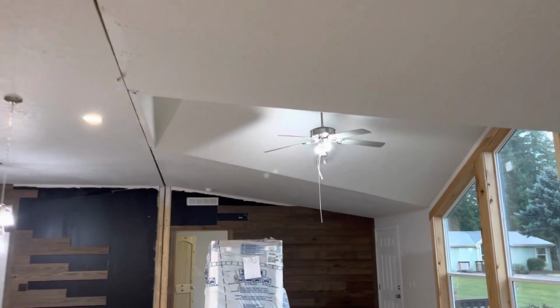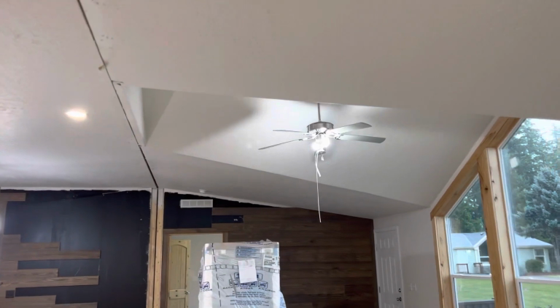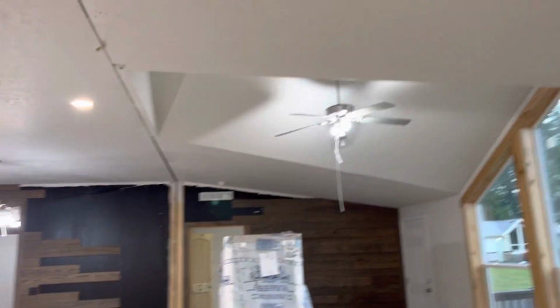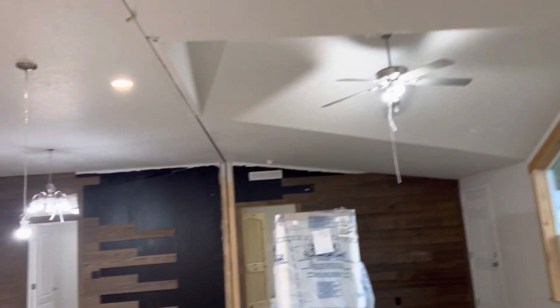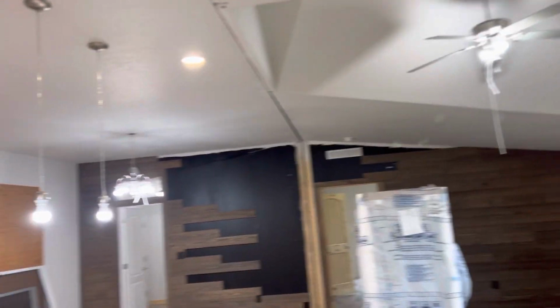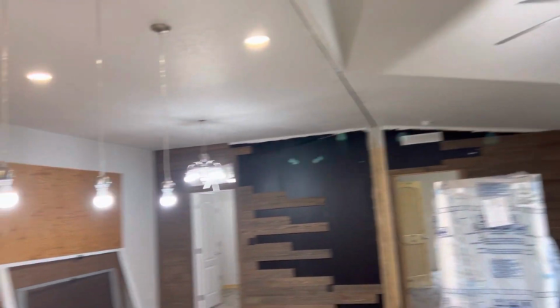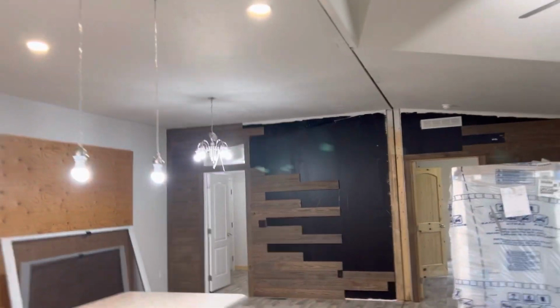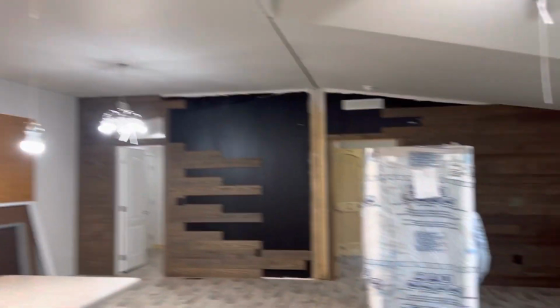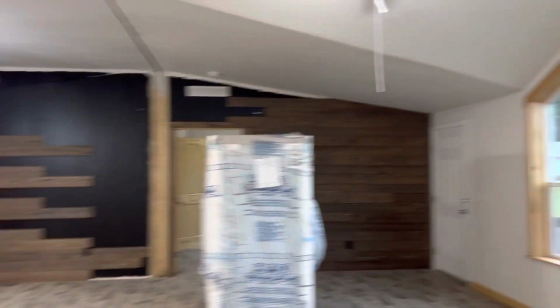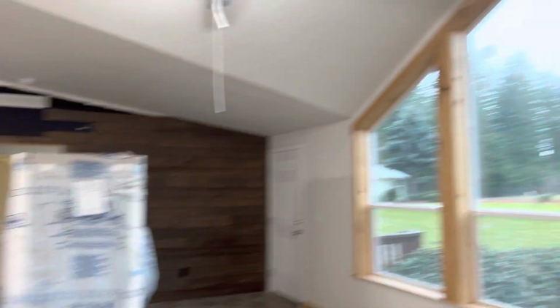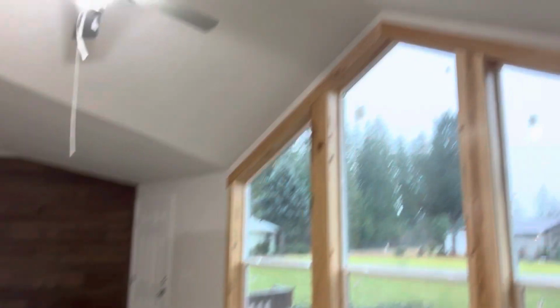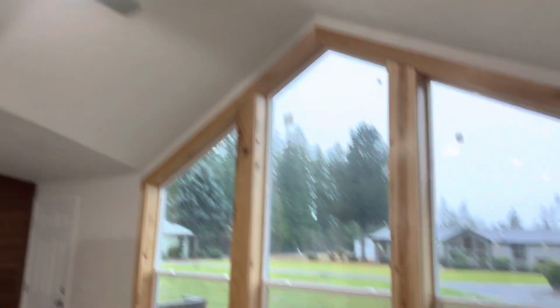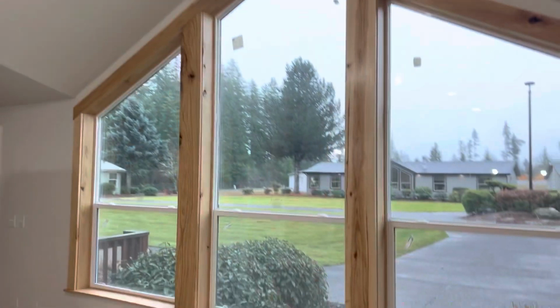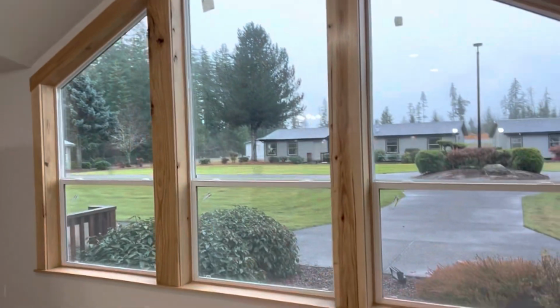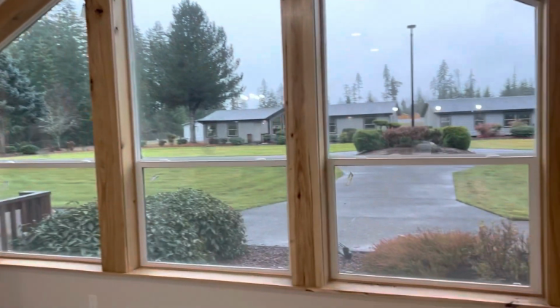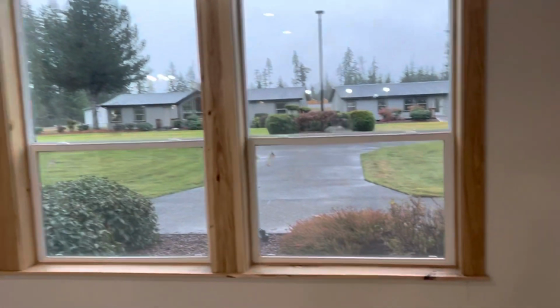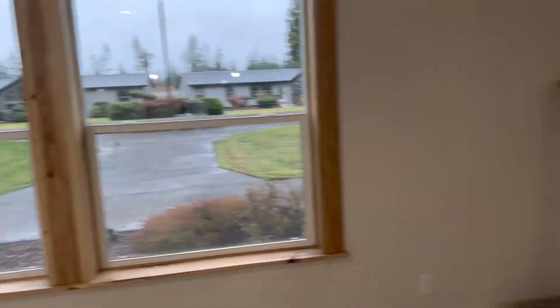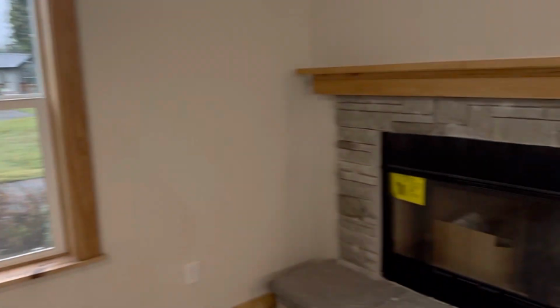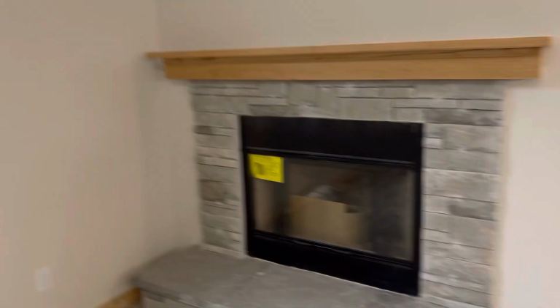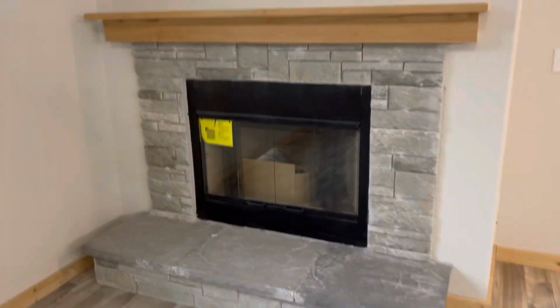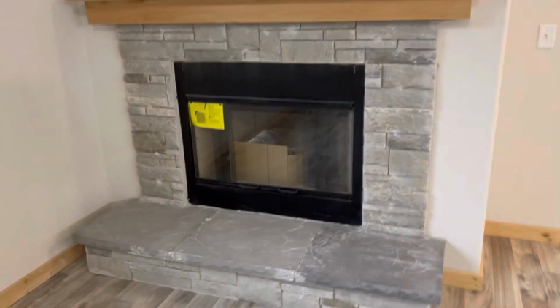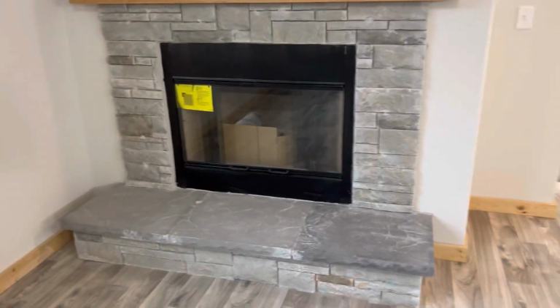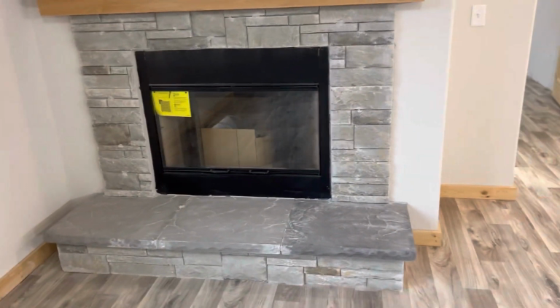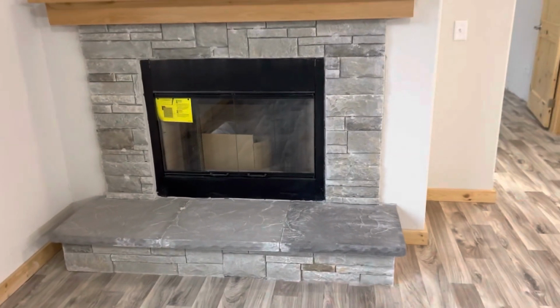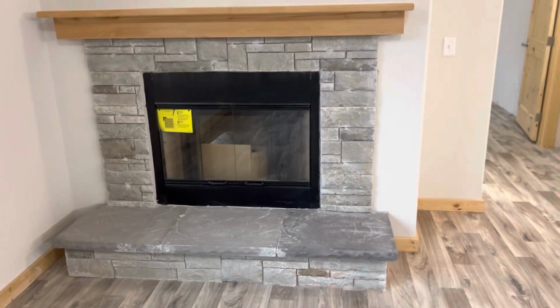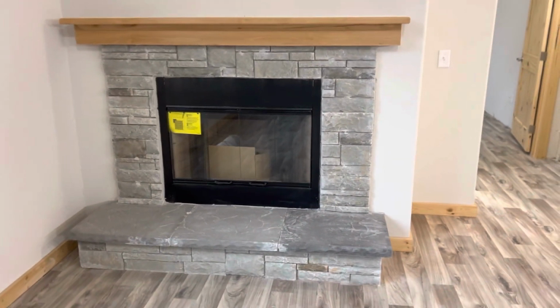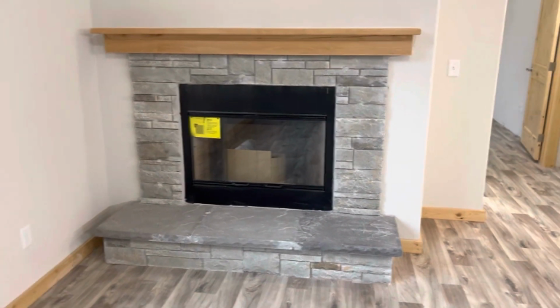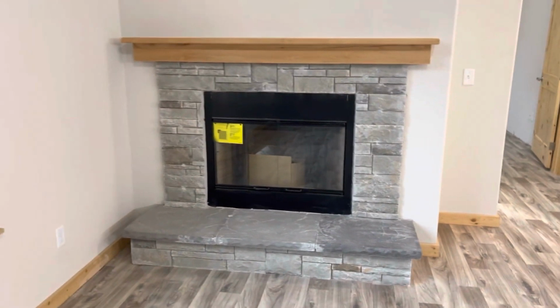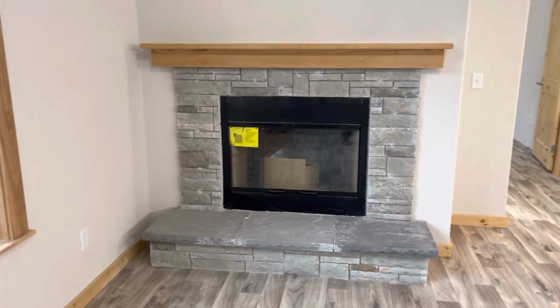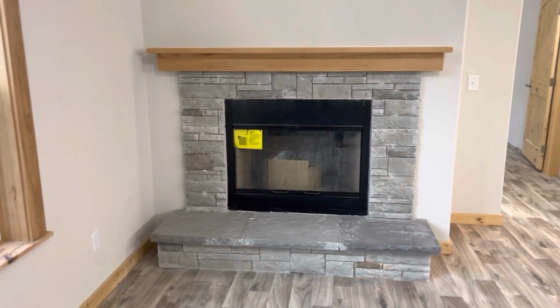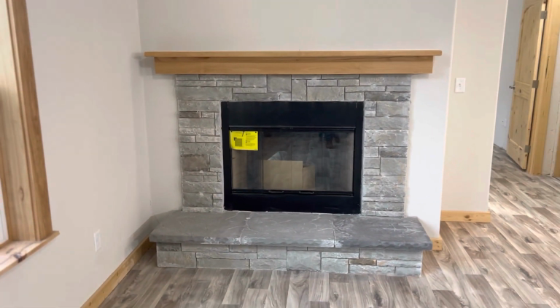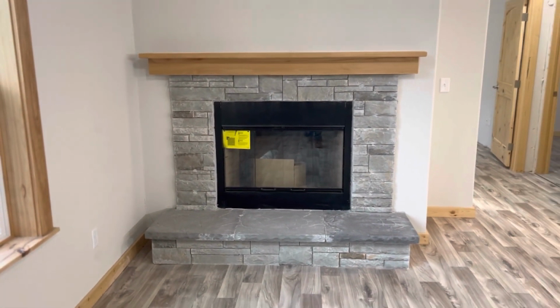A vaulted ceiling in the center with a nice window, and a fireplace, which we'll probably get an insert for that.